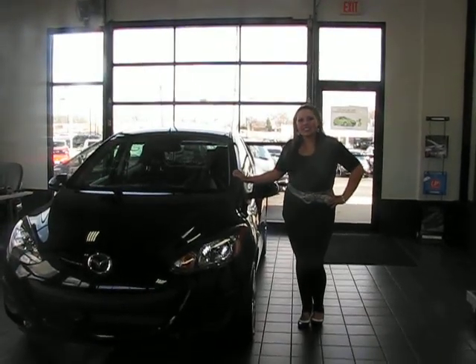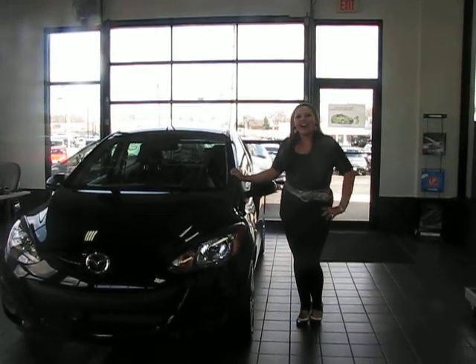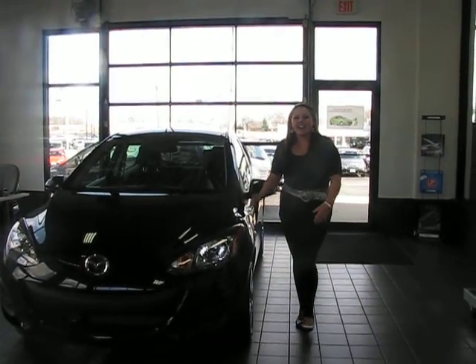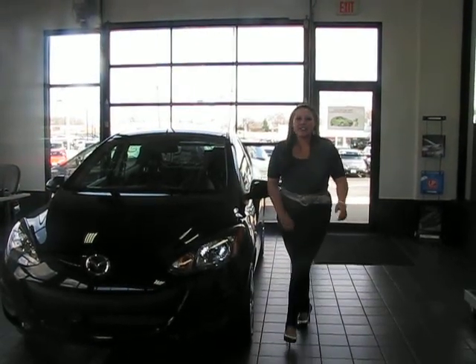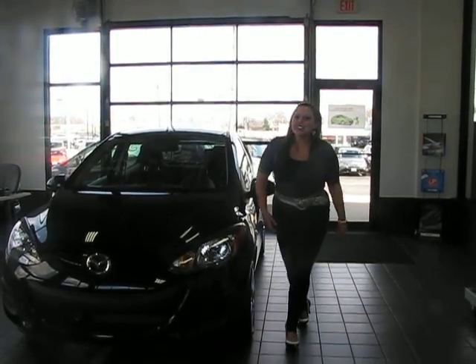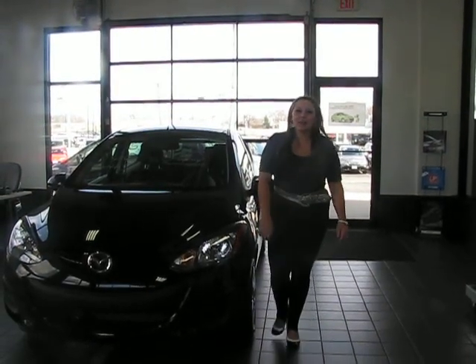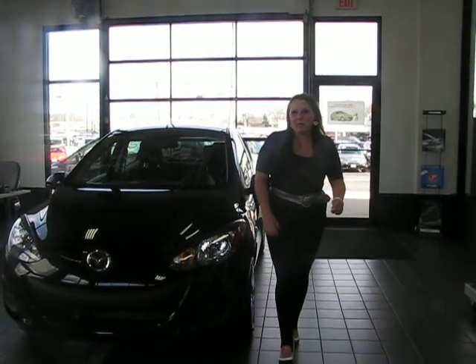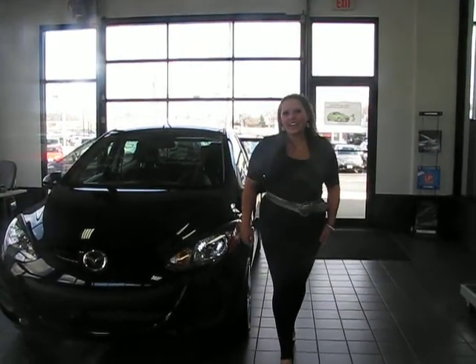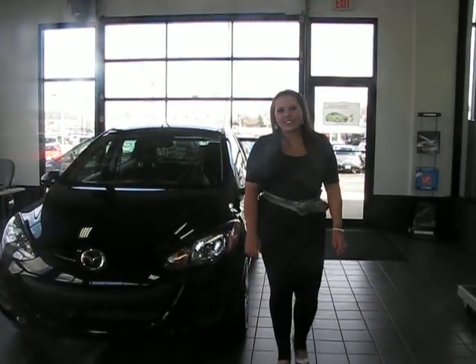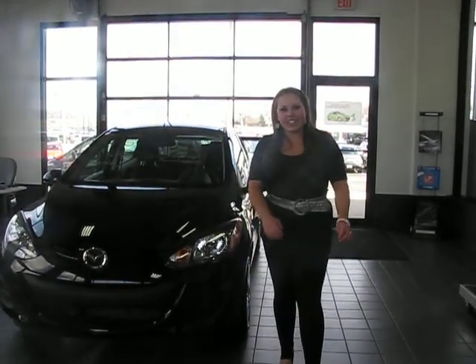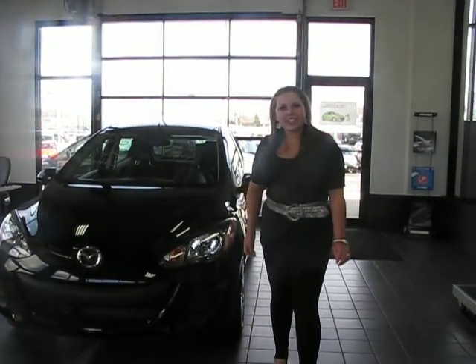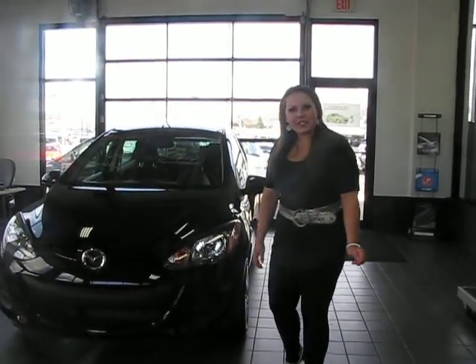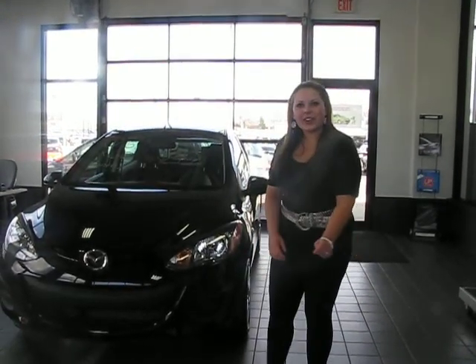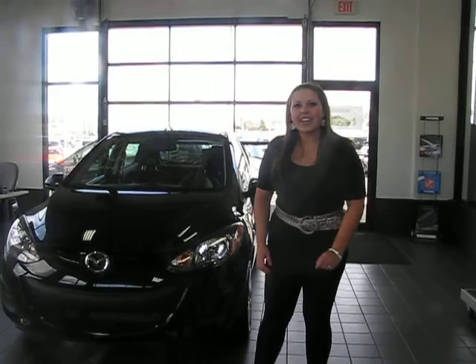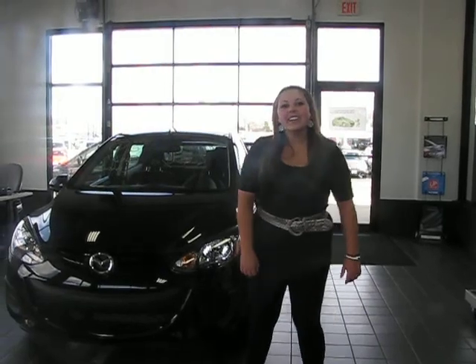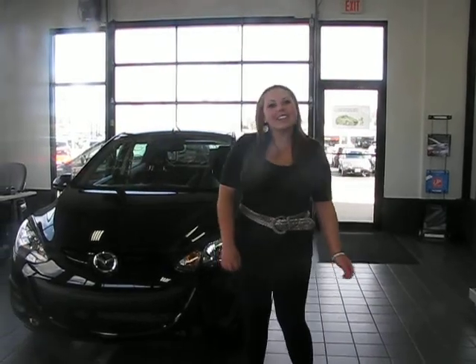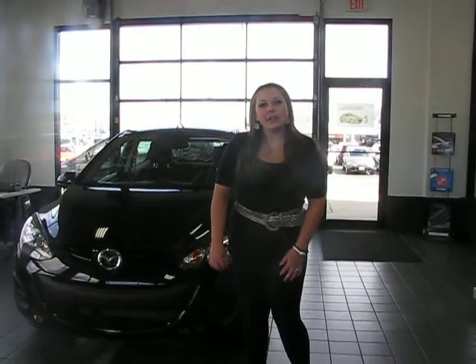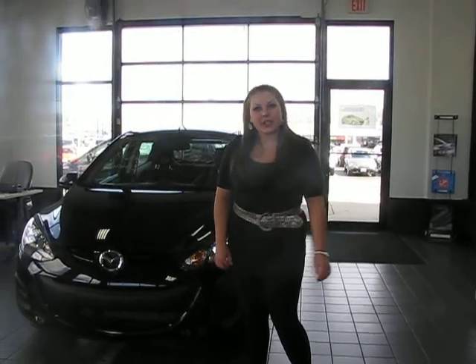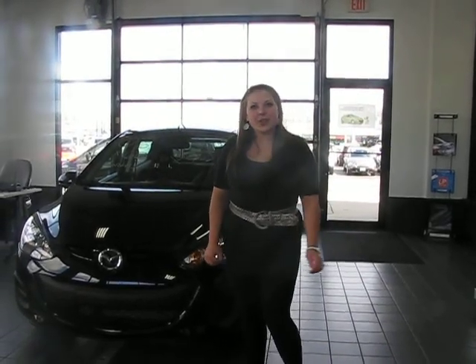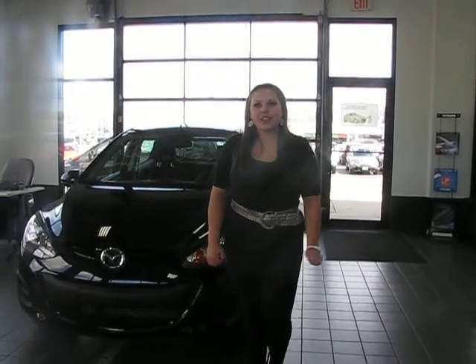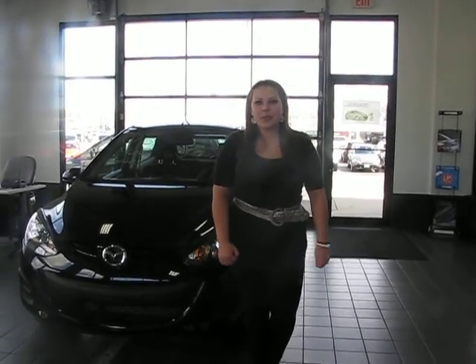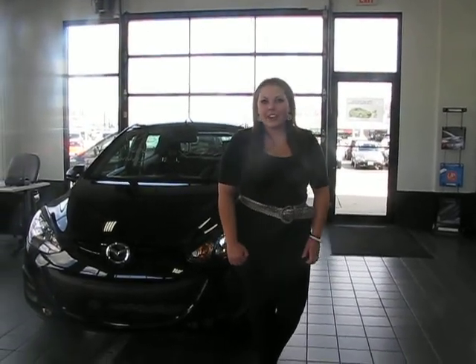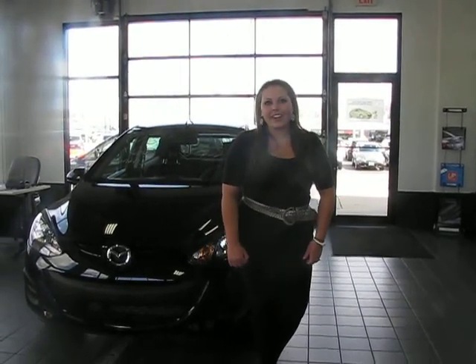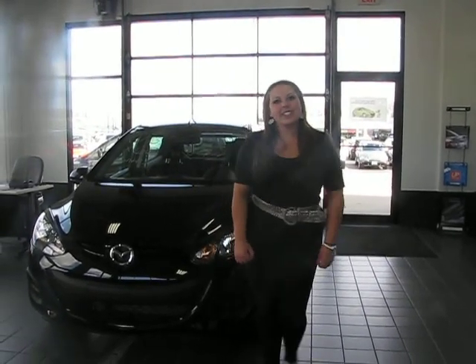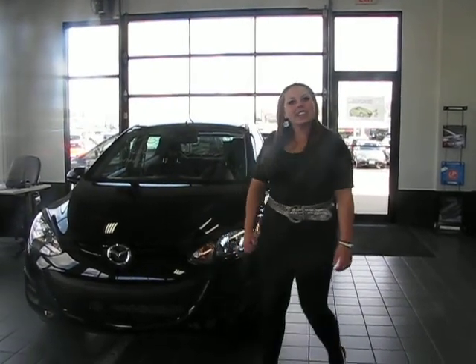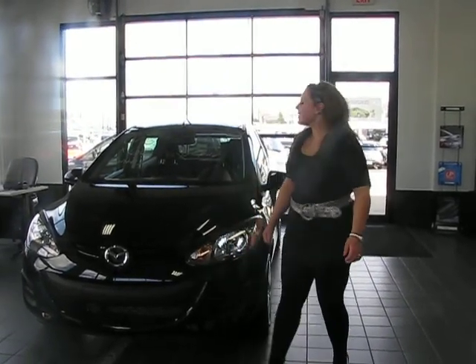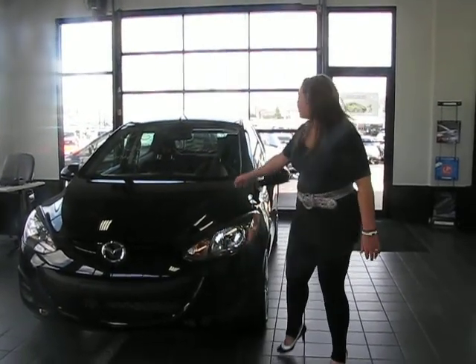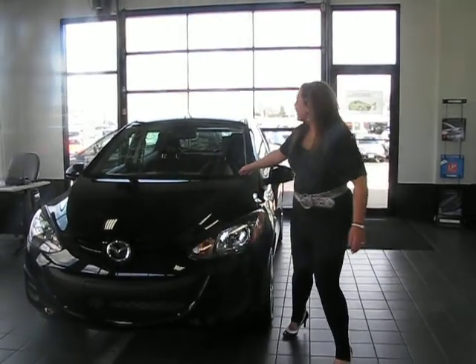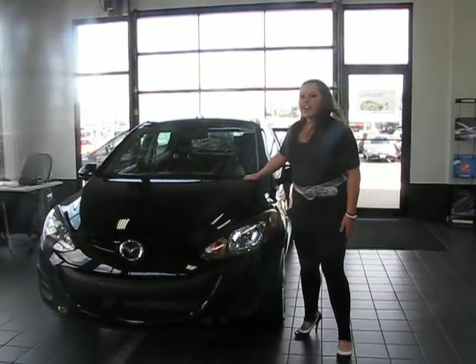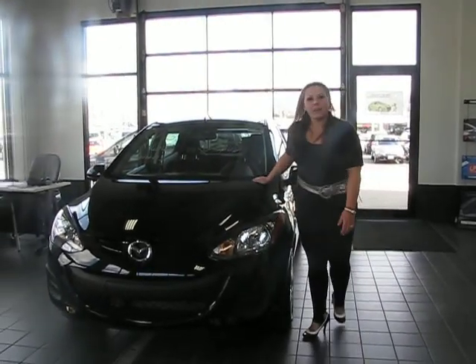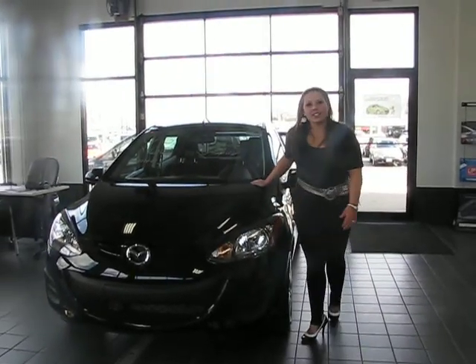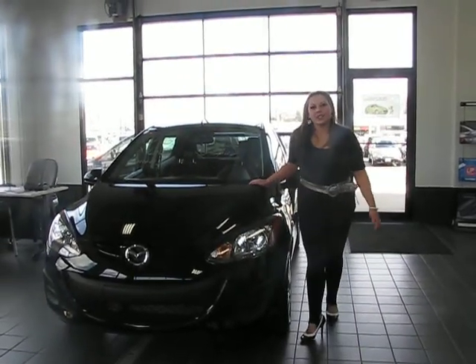Hi, I'm Kathy Manderson Motor Company. I'm Jillian, the service coordinator. Today I'm going to be showing you one of our newer model cars. This is the 2011 Miser 2.